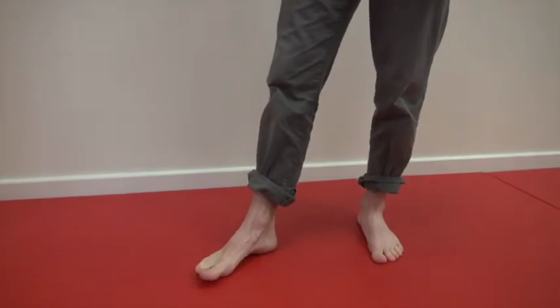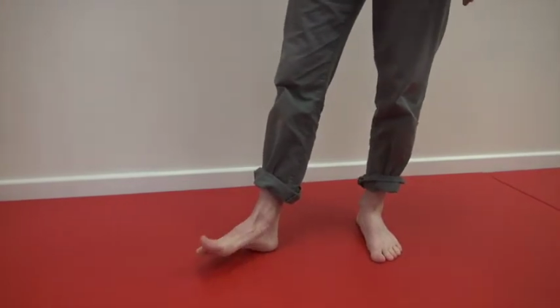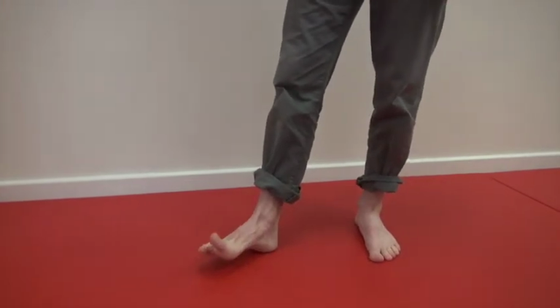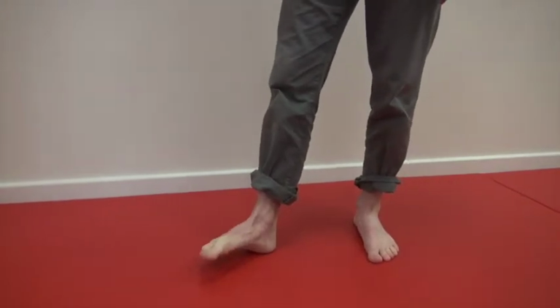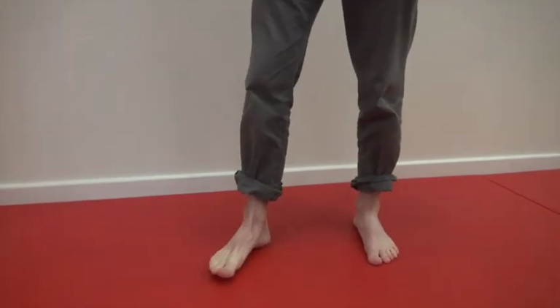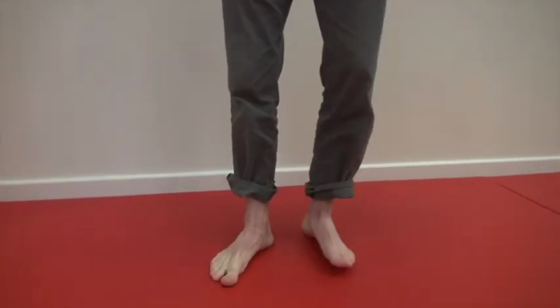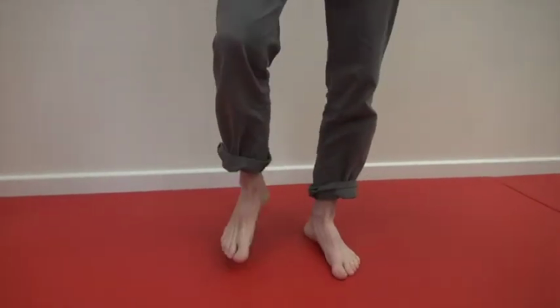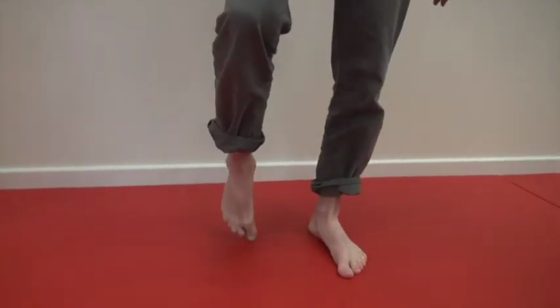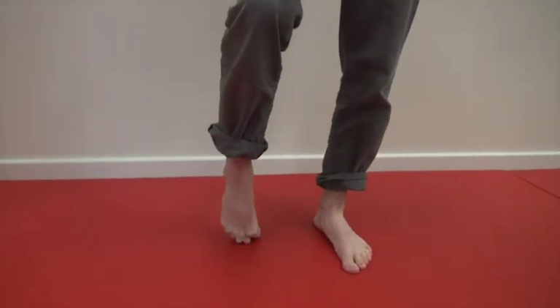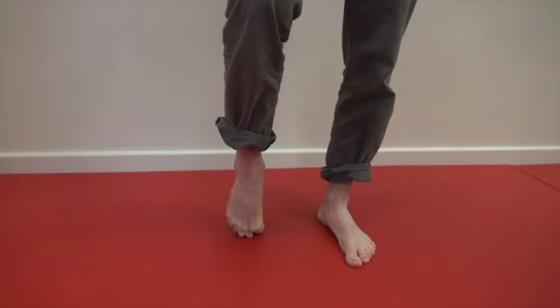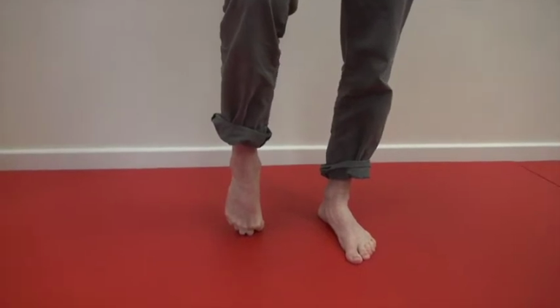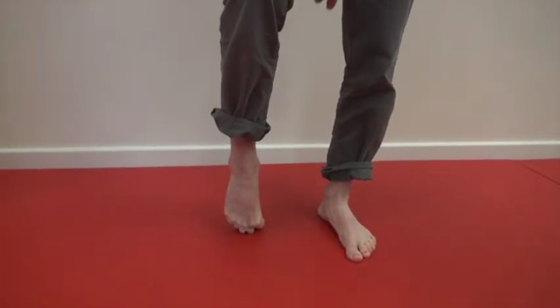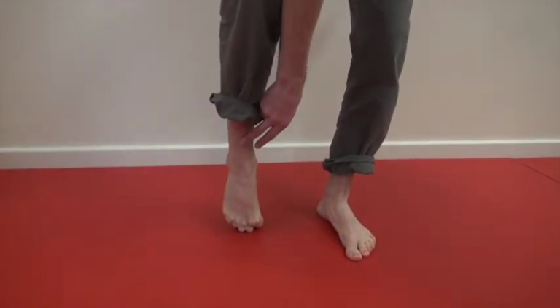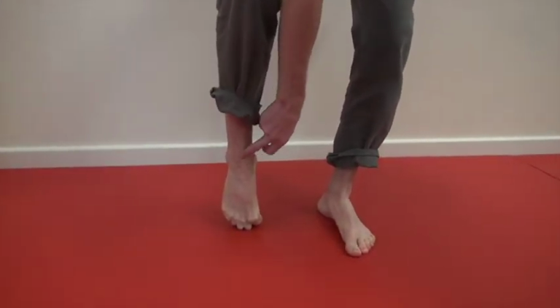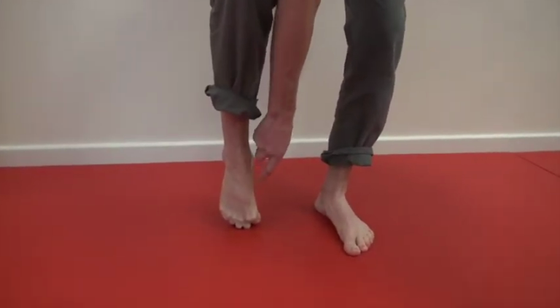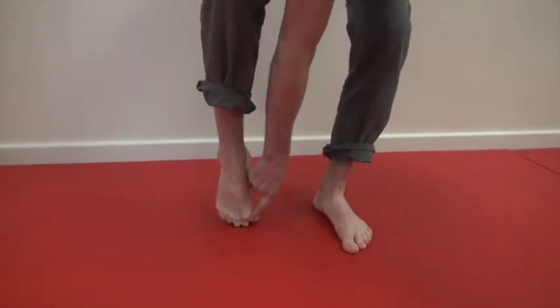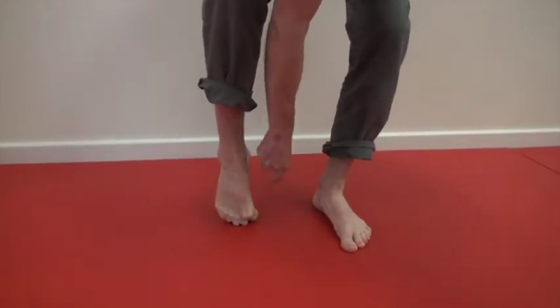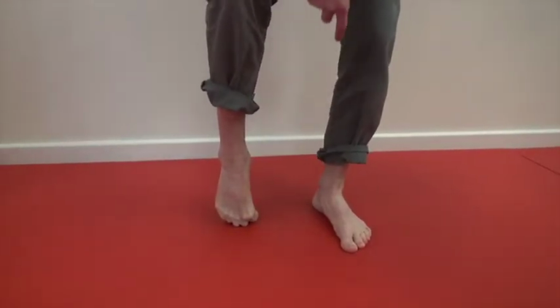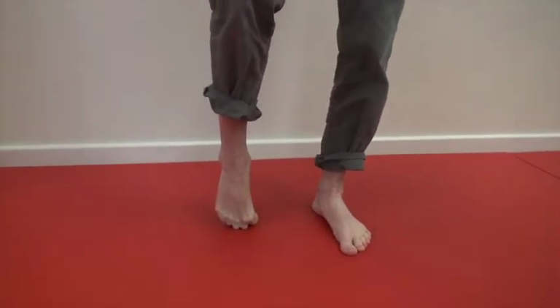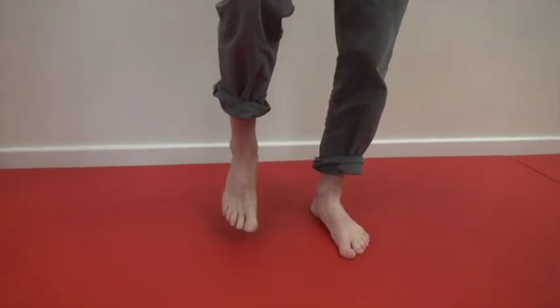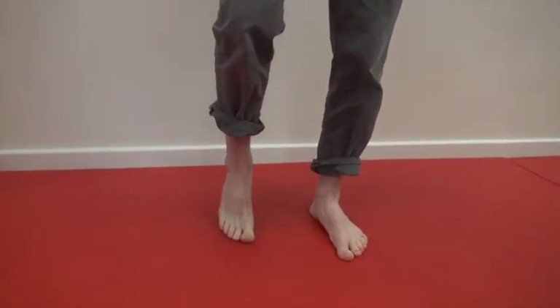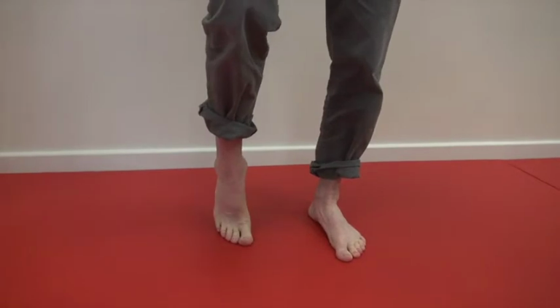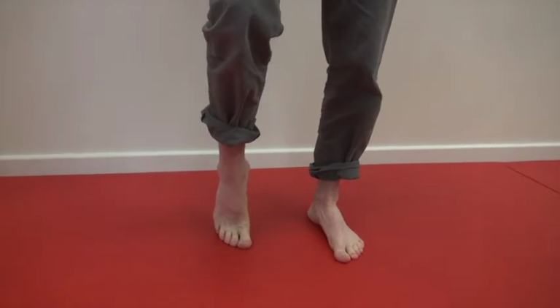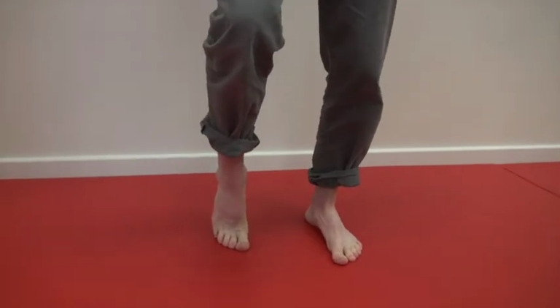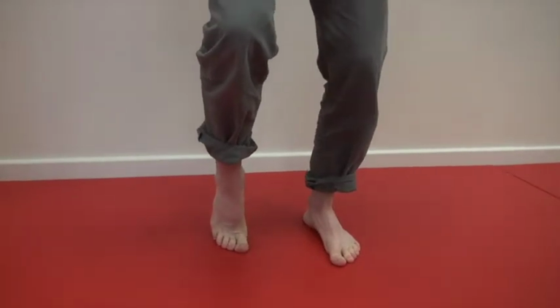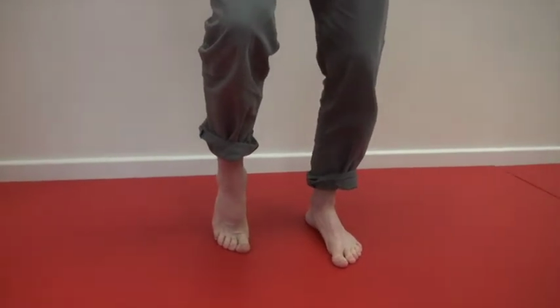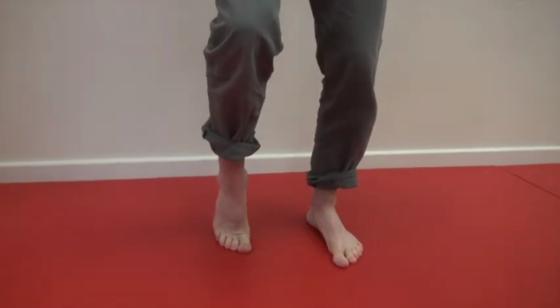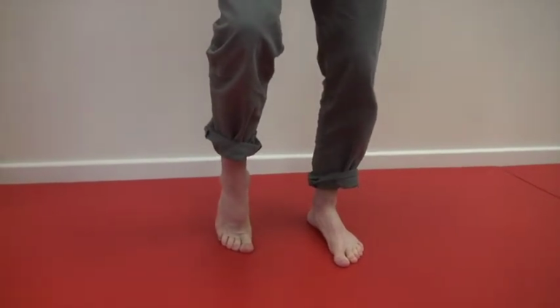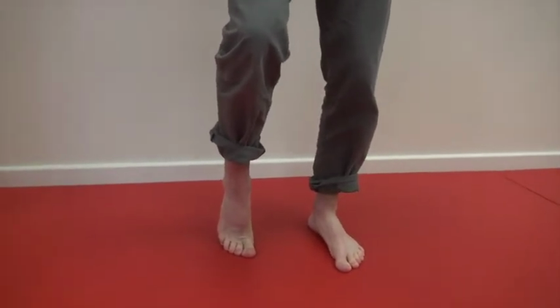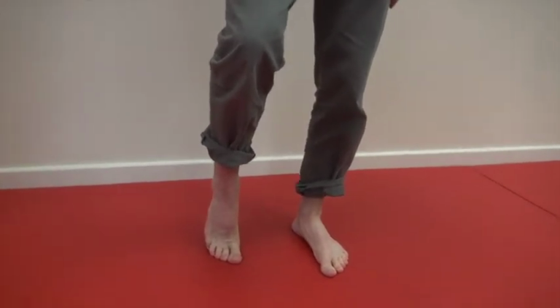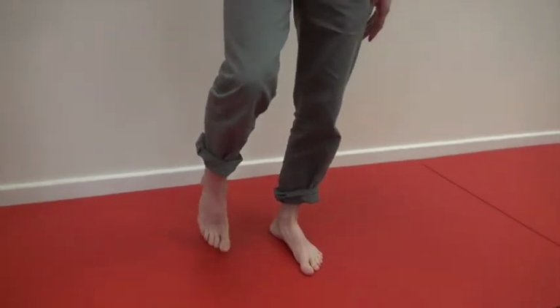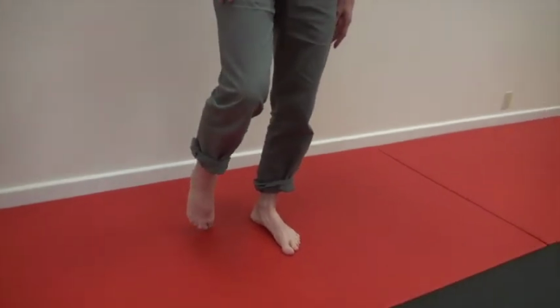Next, I want to work on the toes. Take the toes, bend them over, and push down to get a nice stretch into the front of the body, the ankle, and into your toes. Then go the other way, getting a nice stretch here, dropping a bit of body weight into it.